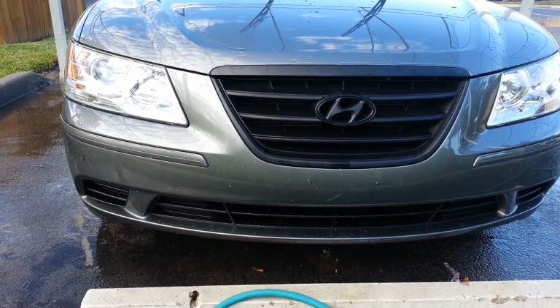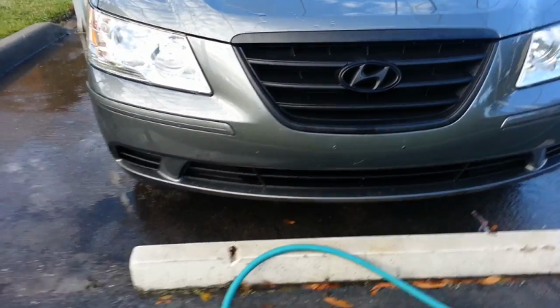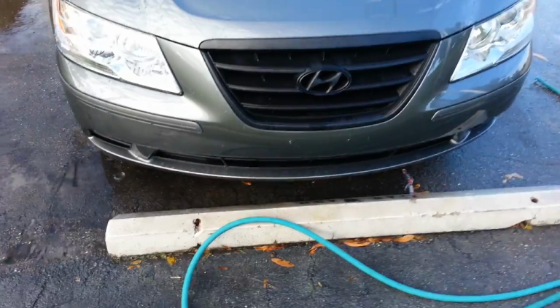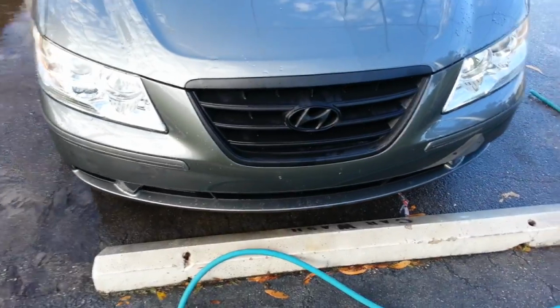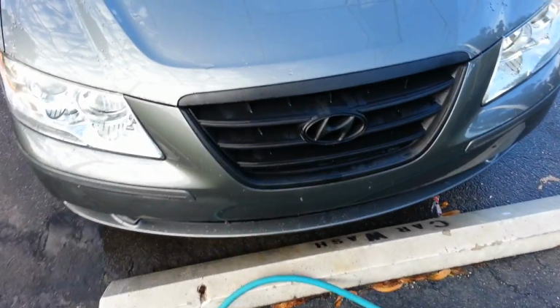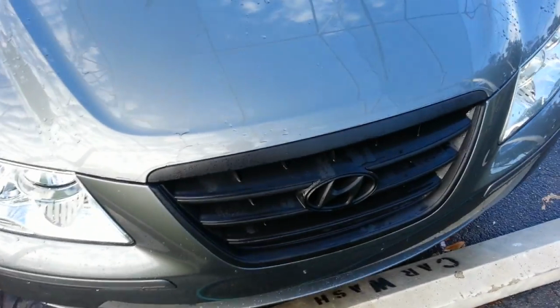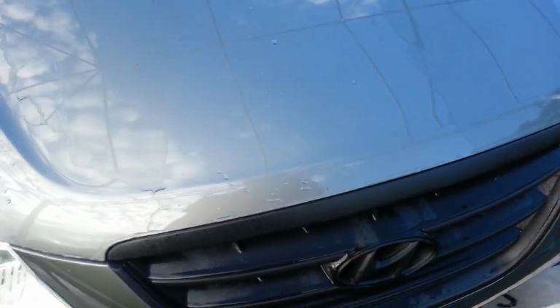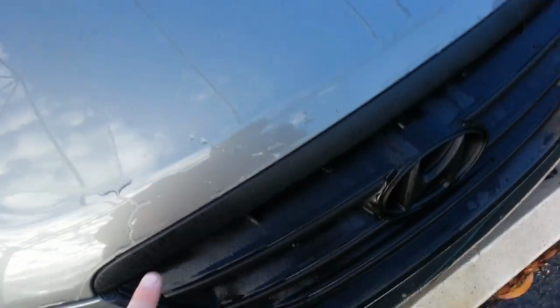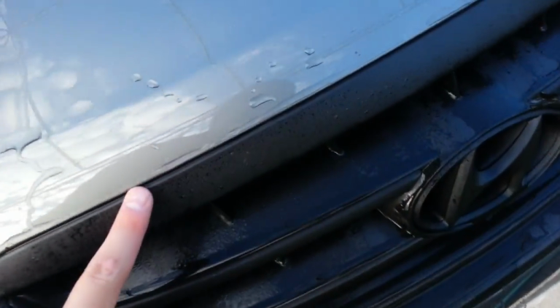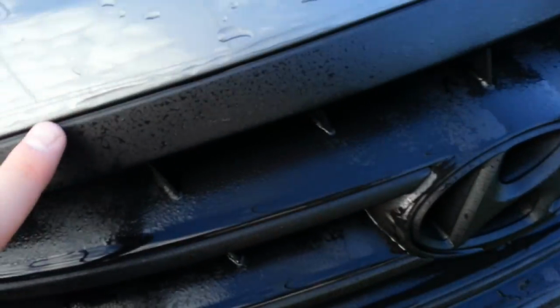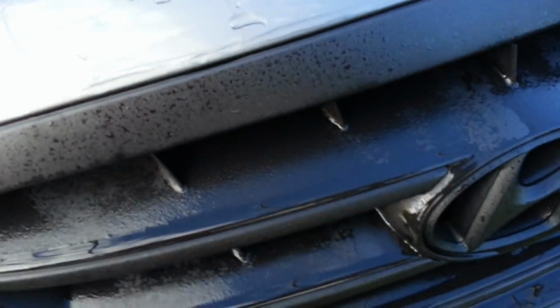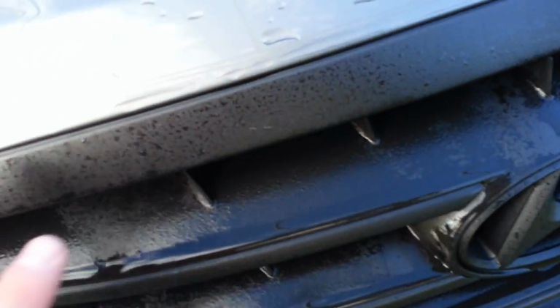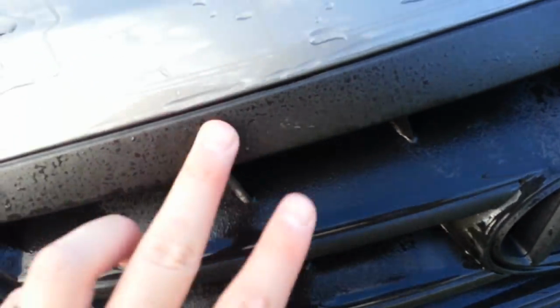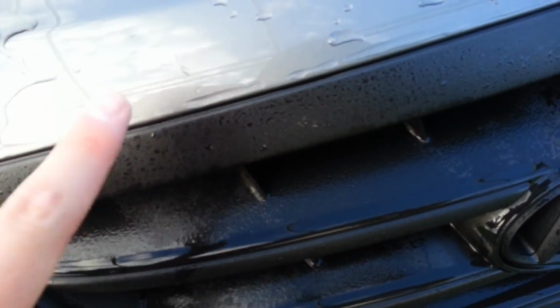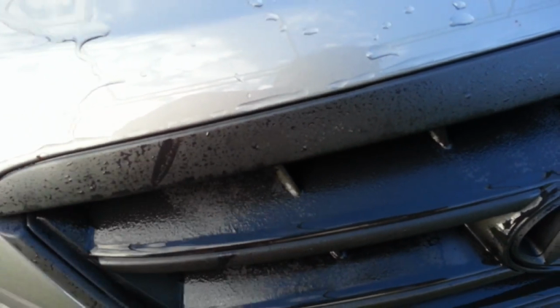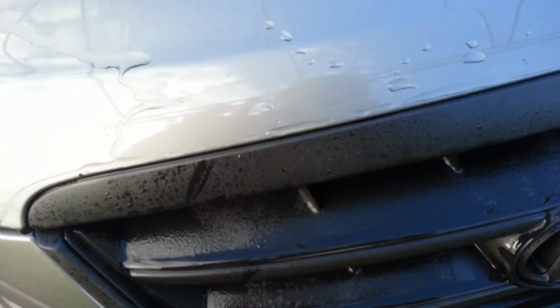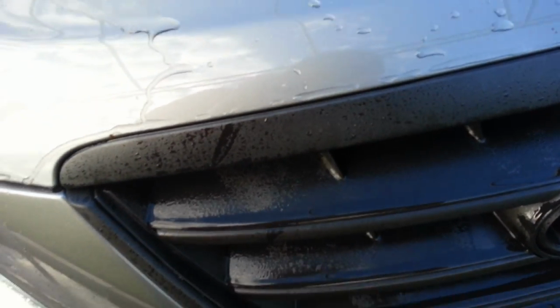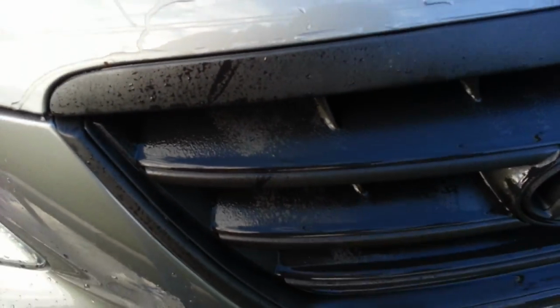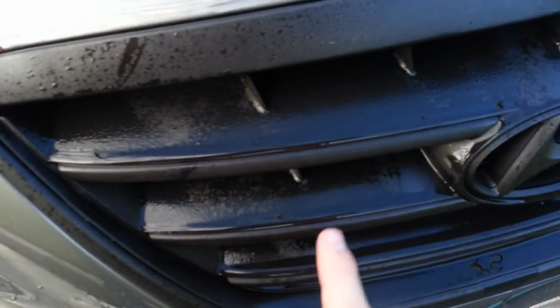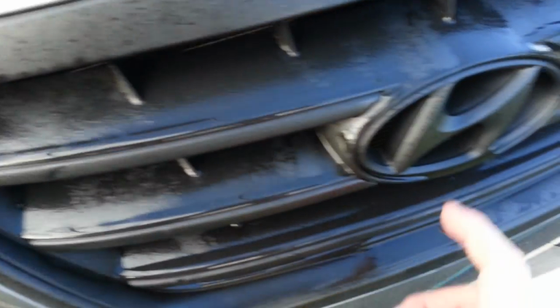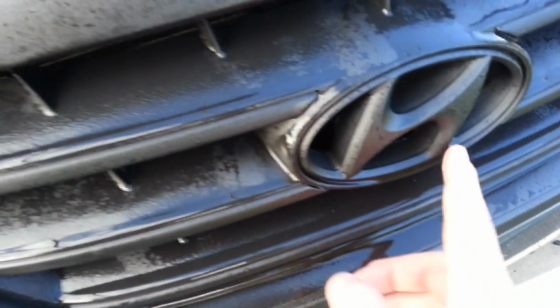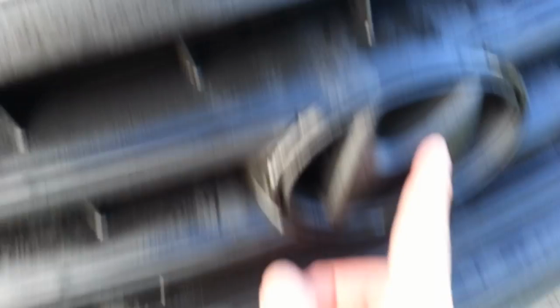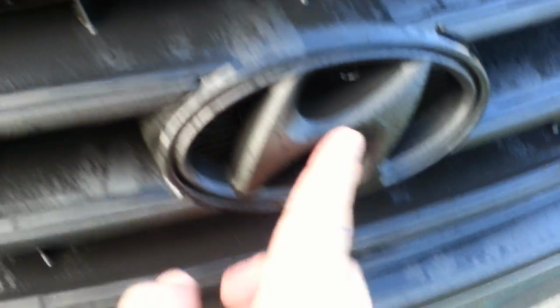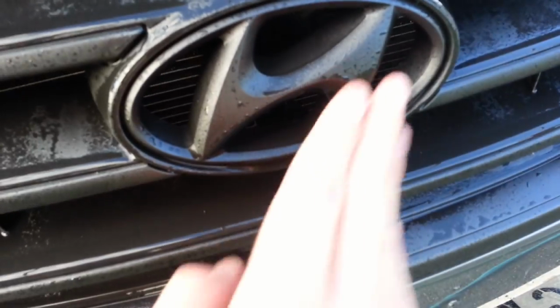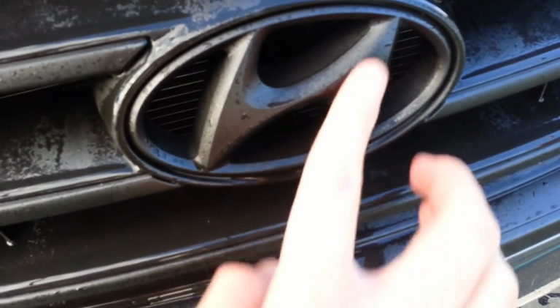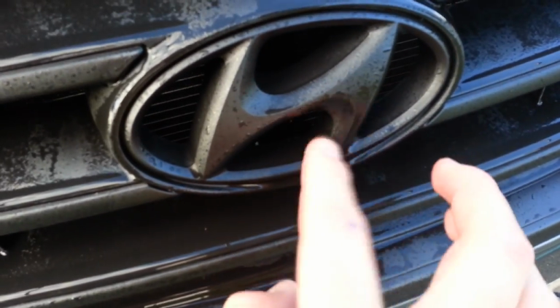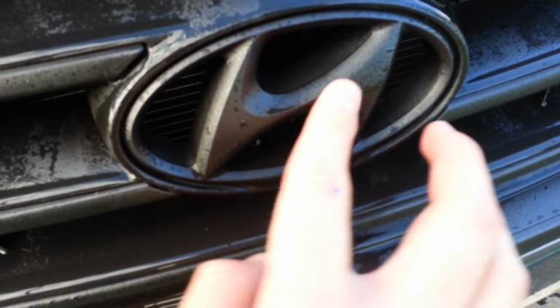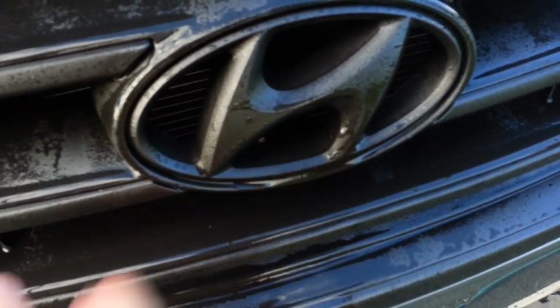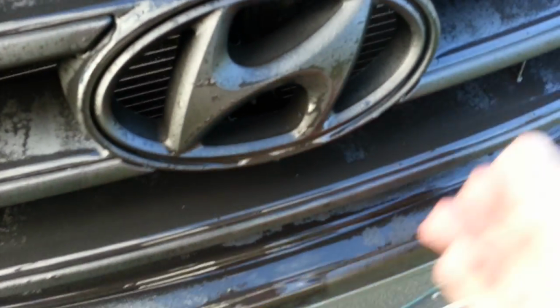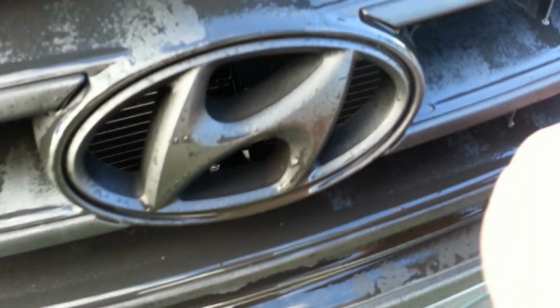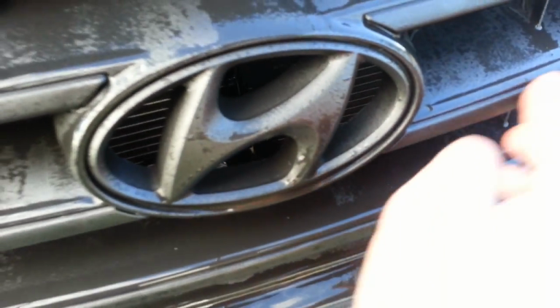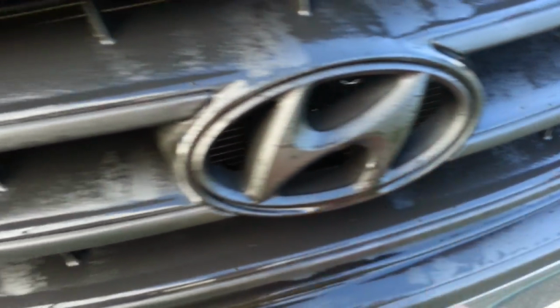It does look pretty nice. I washed the car about three times since I've Plasti Dipped it, and as you can see, it's holding up very well. I actually just washed the car, I didn't even dry it yet. The Plasti Dip looks very nice, it has a nice coating to it, it came out pretty nice.